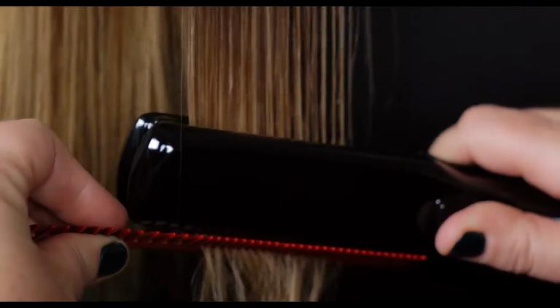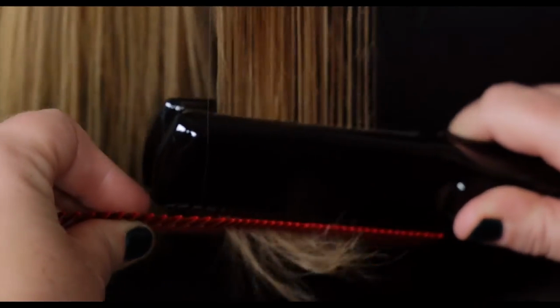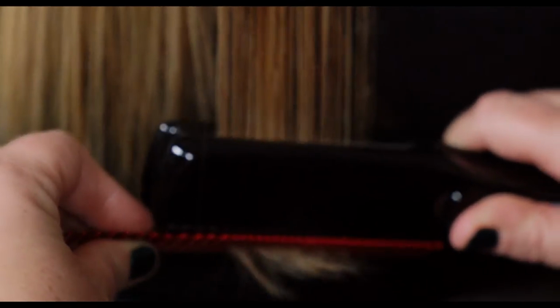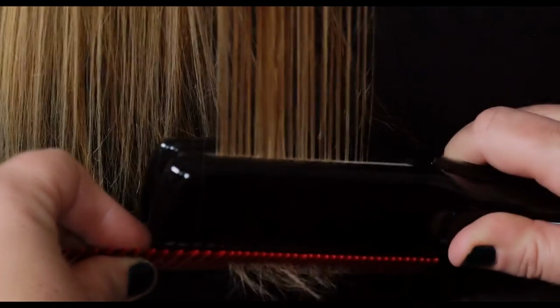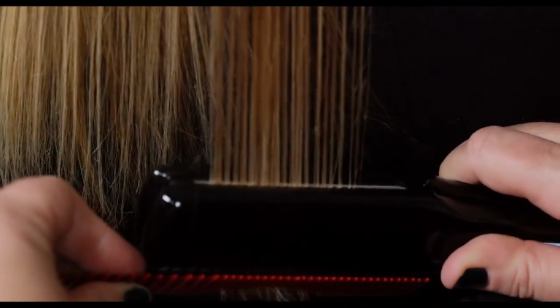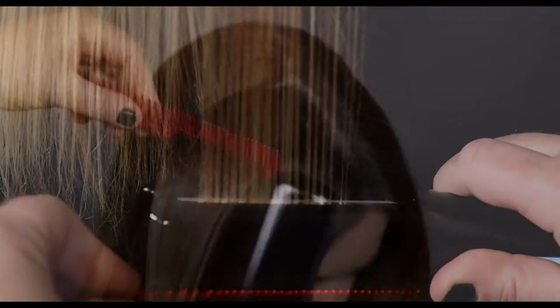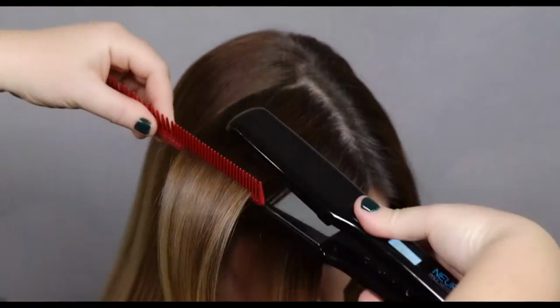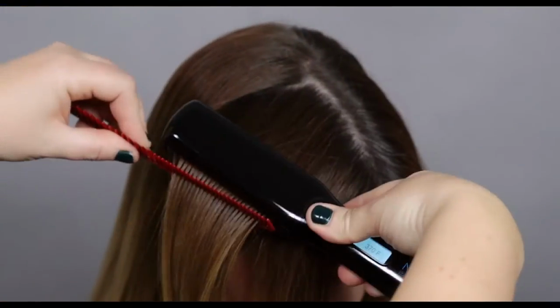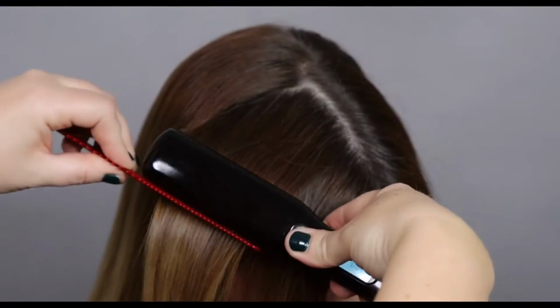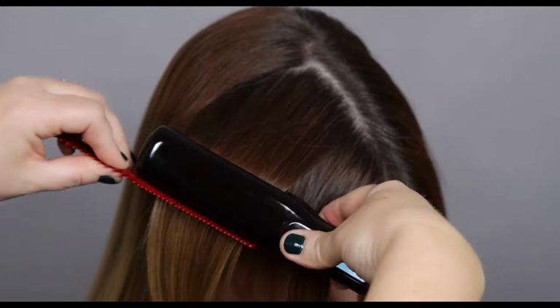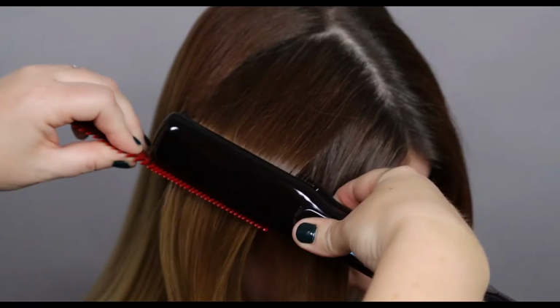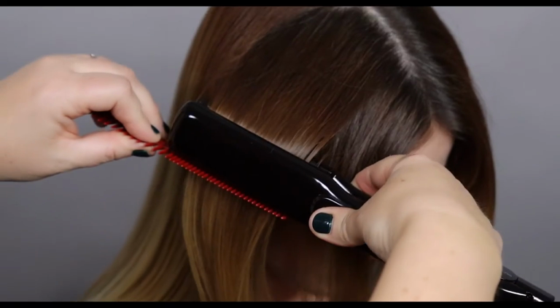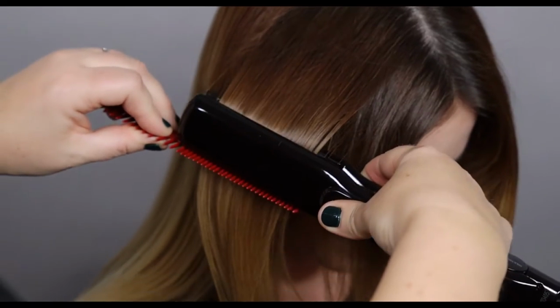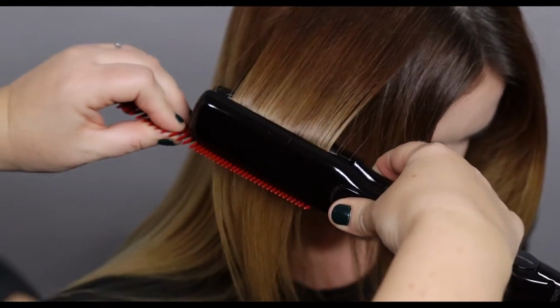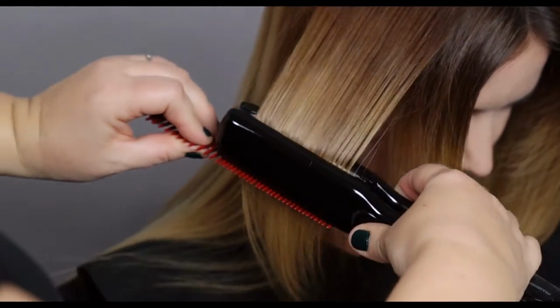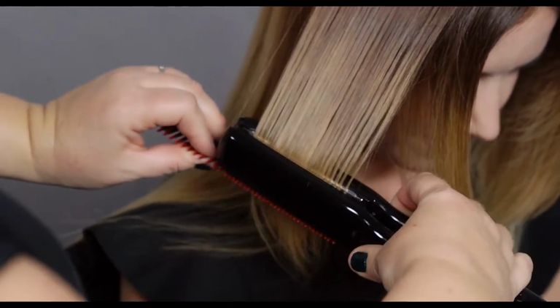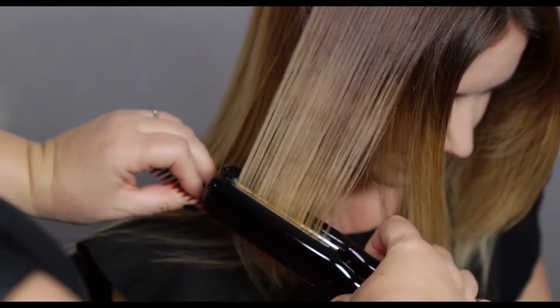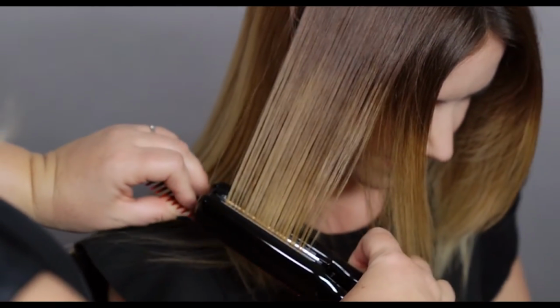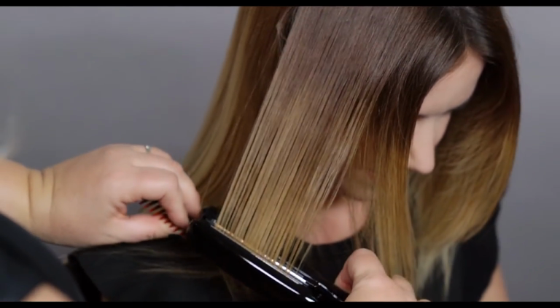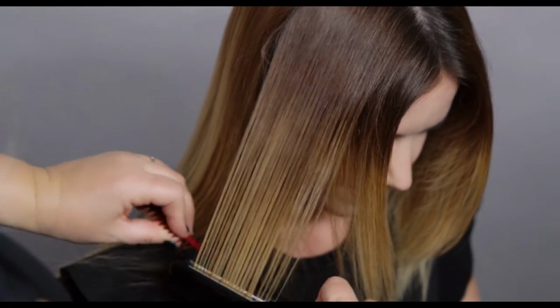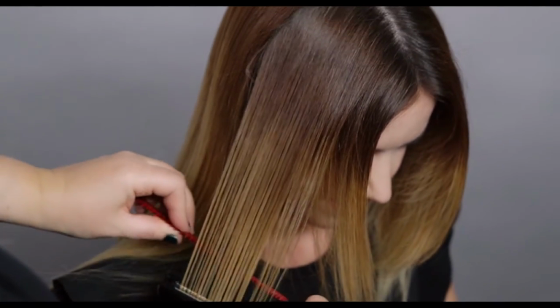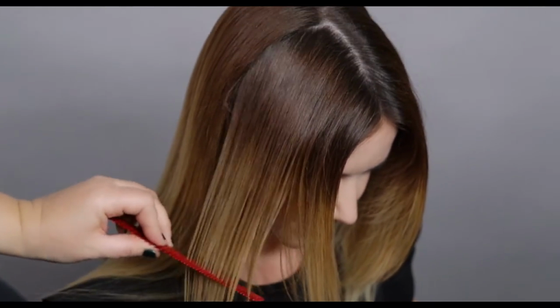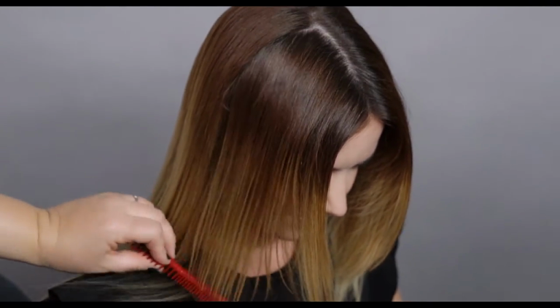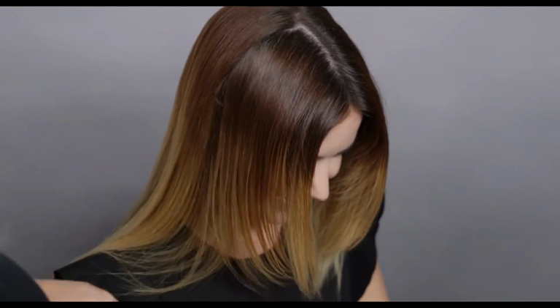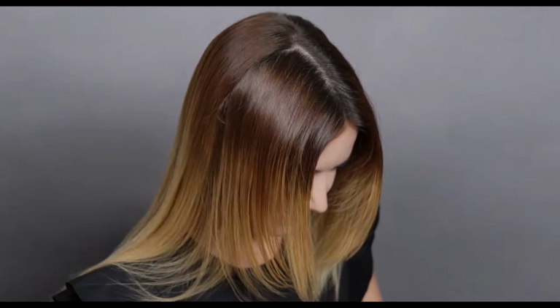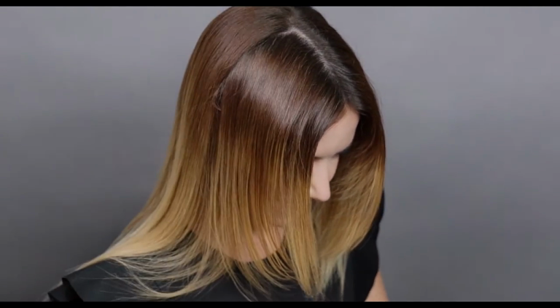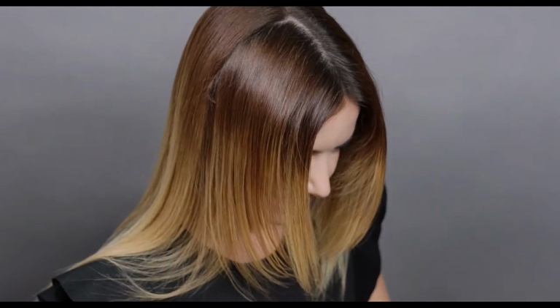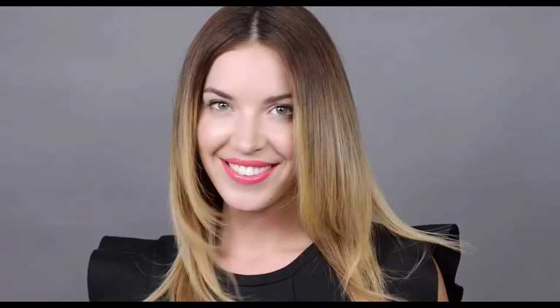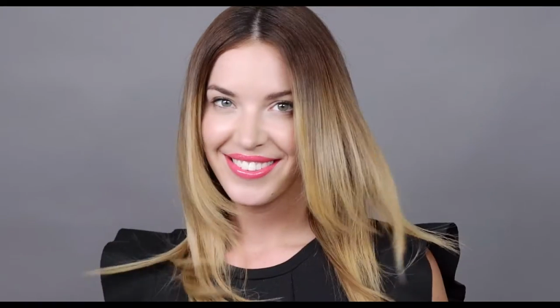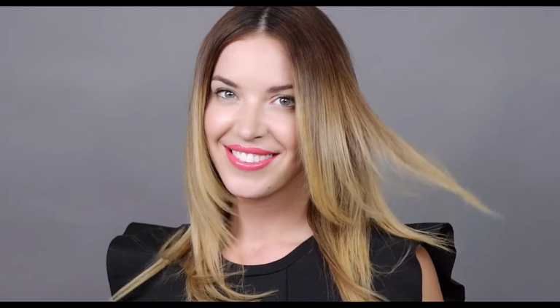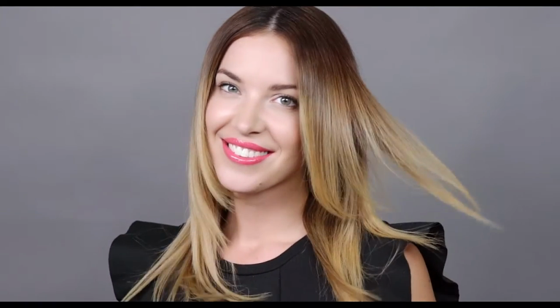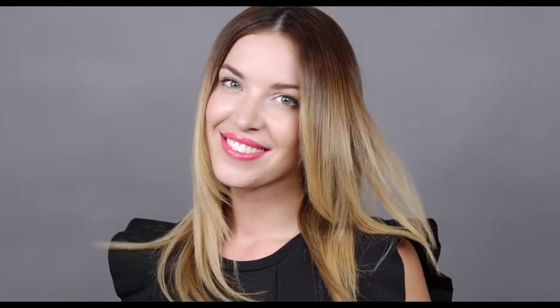Taking diagonal back sections for a natural fall, guide your NeroSmooth through the ends. Your section size will vary depending on the density and fabric of the hair.